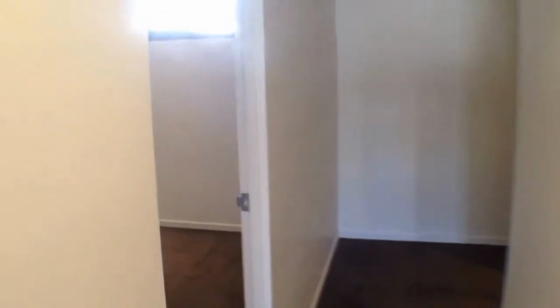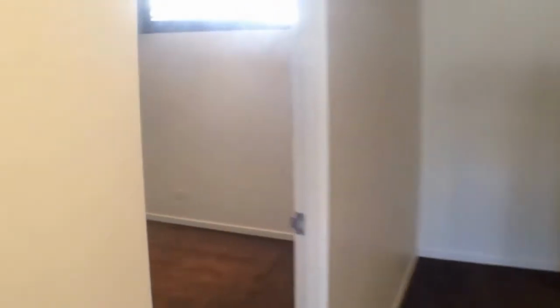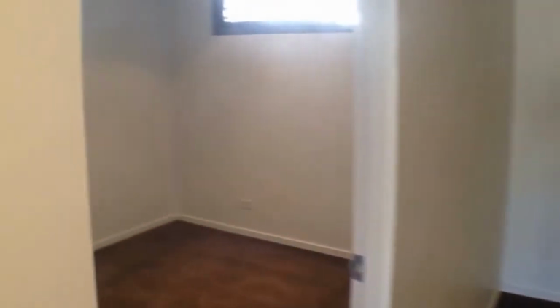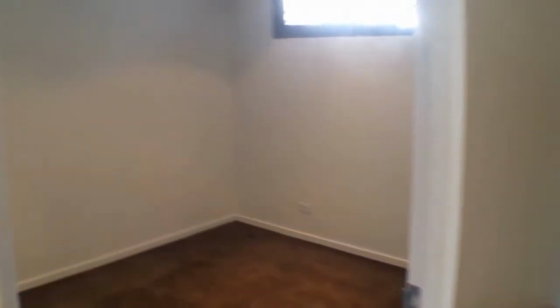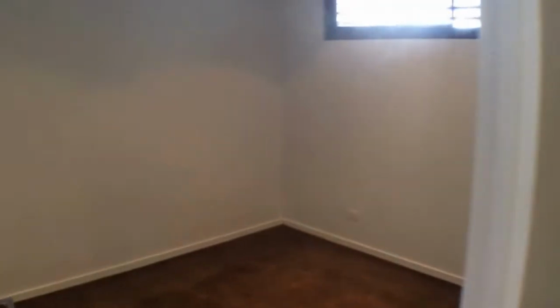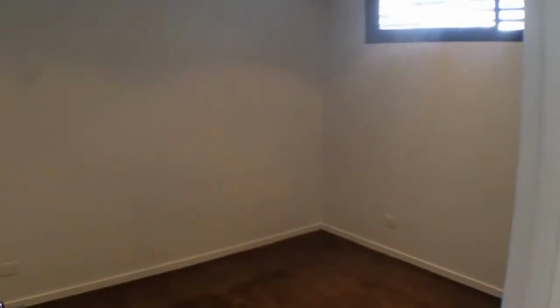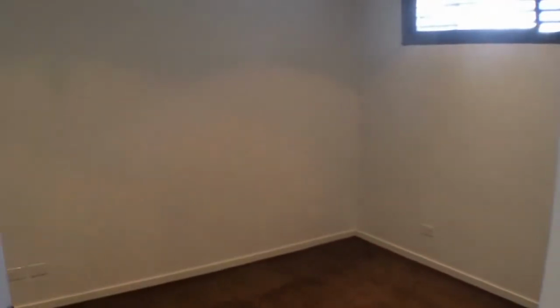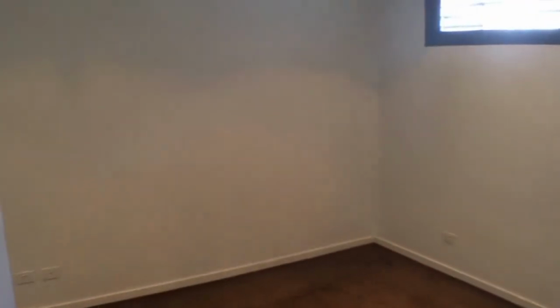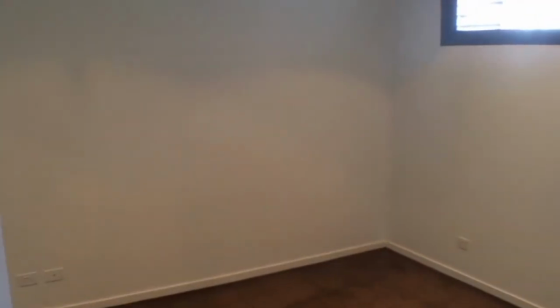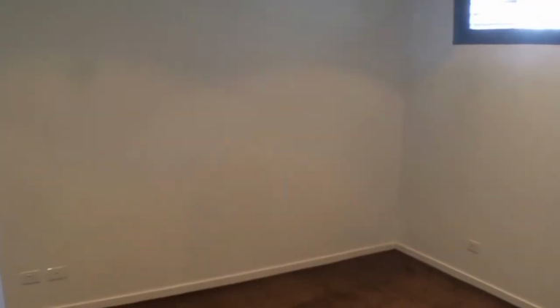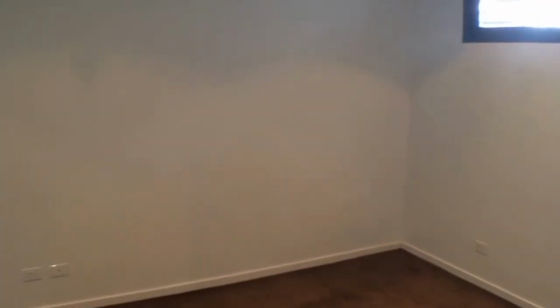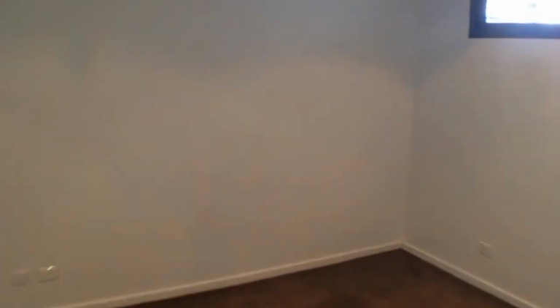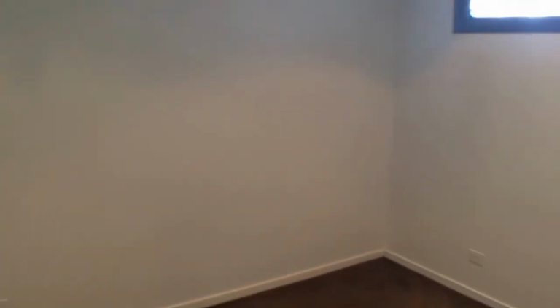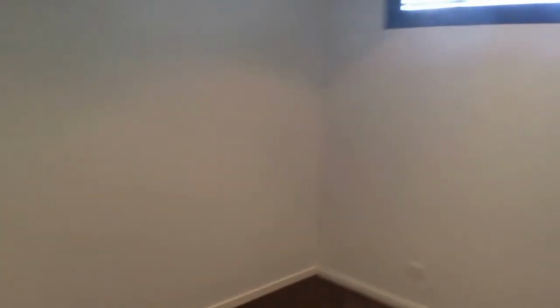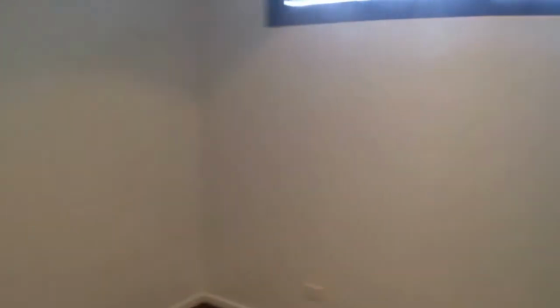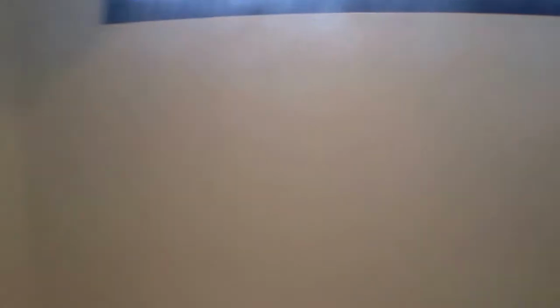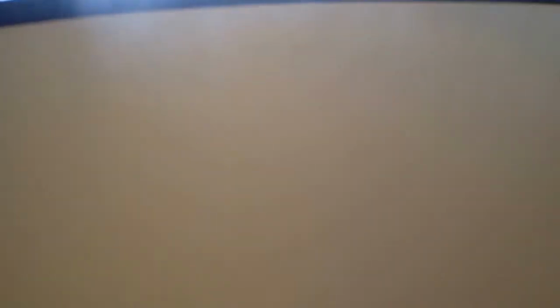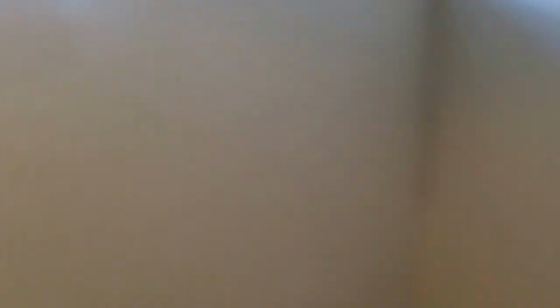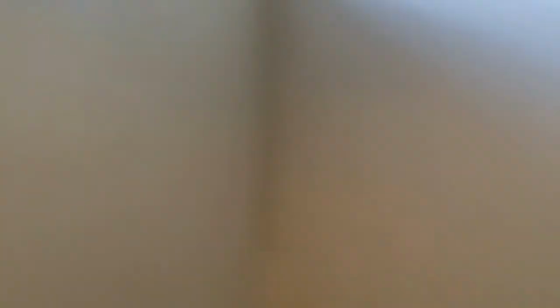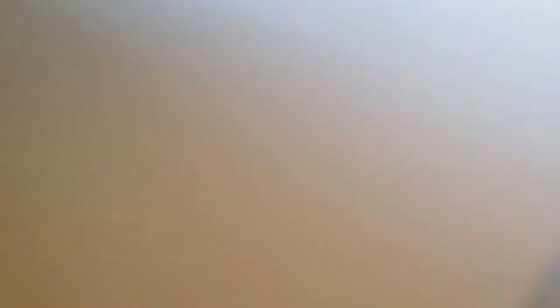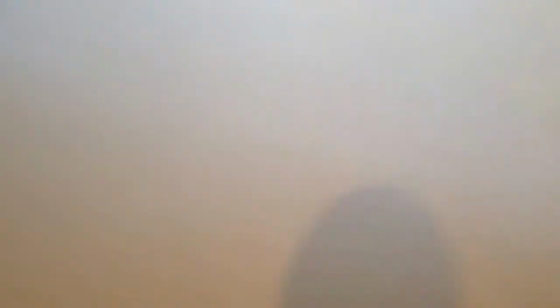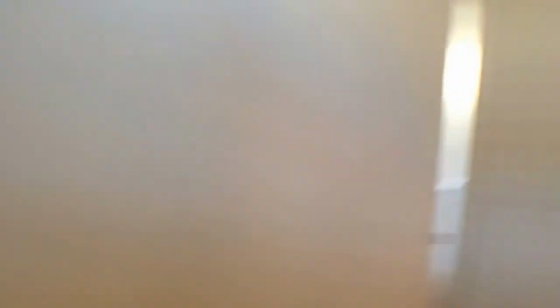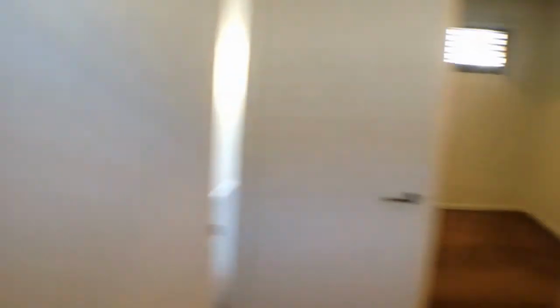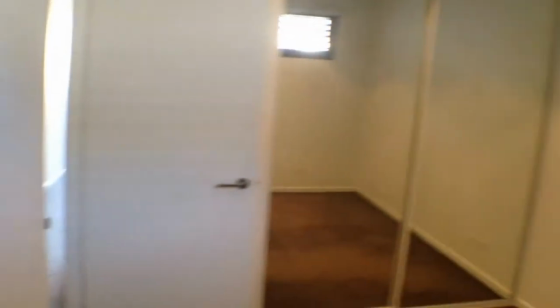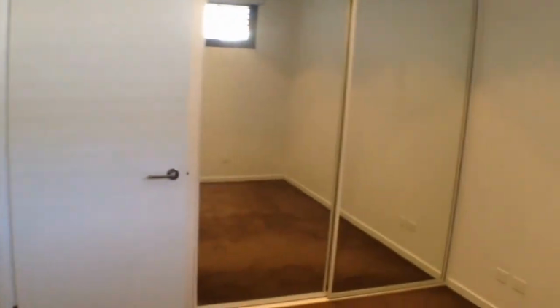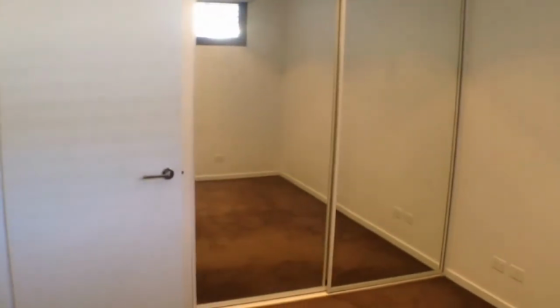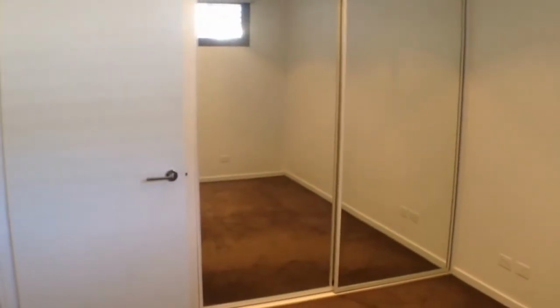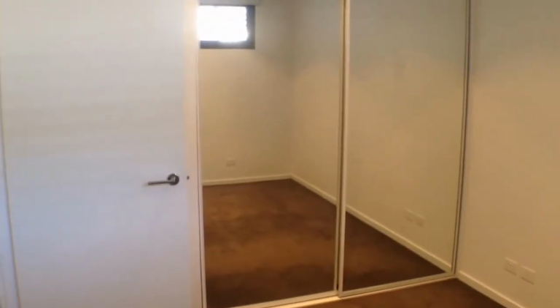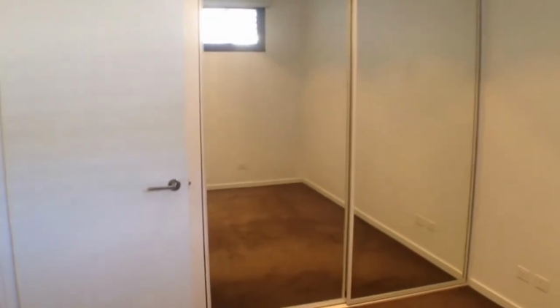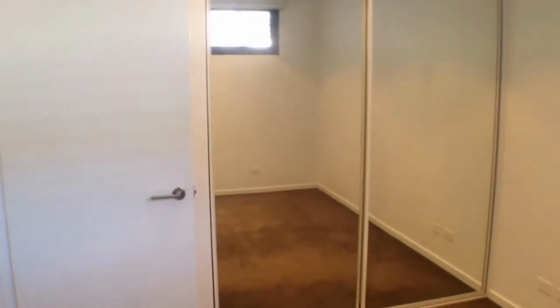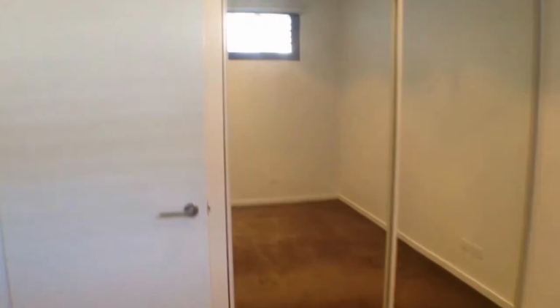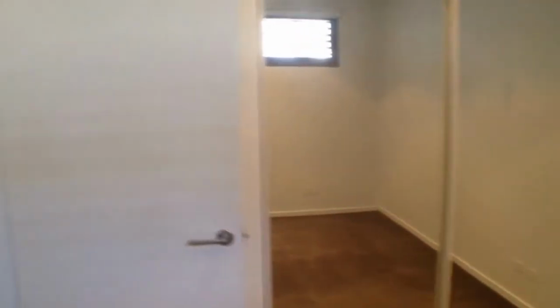Moving into our bedroom now, as we can see another excellent sized room — plenty of room for a queen size bed, bedside tables and a tallboy. We've also got double mirrored wardrobes down the end to hang all of your clothes.